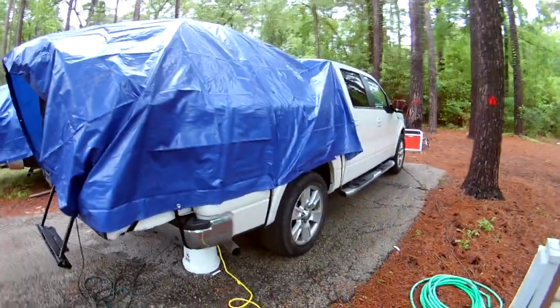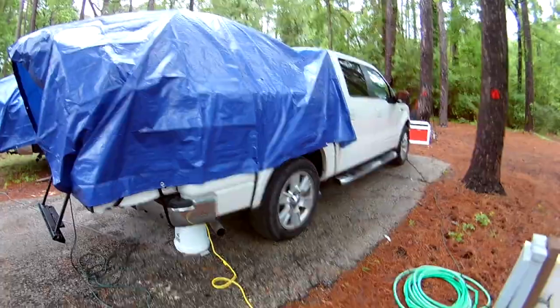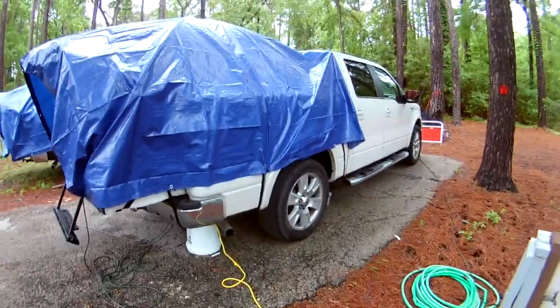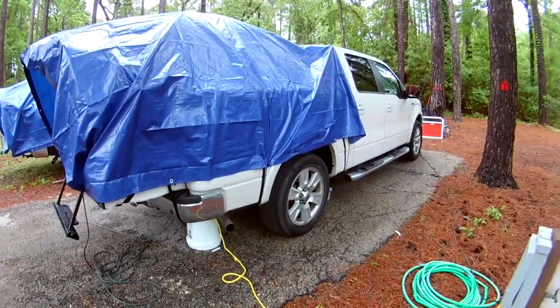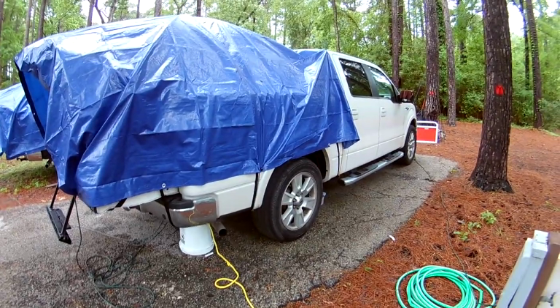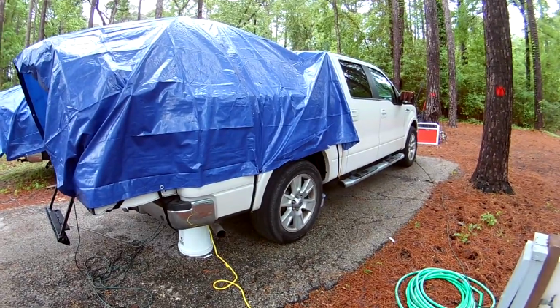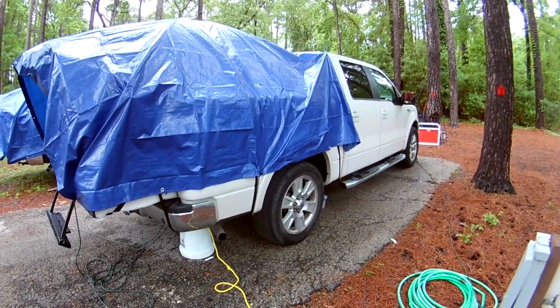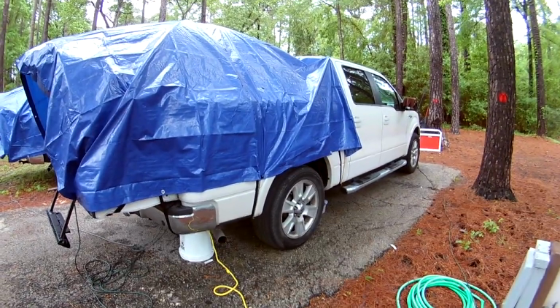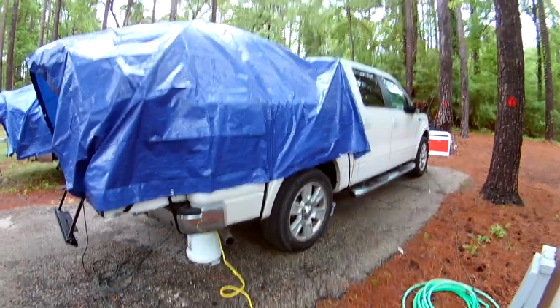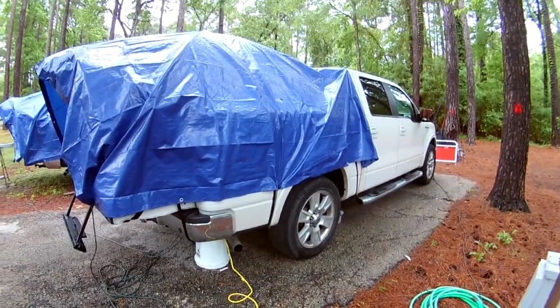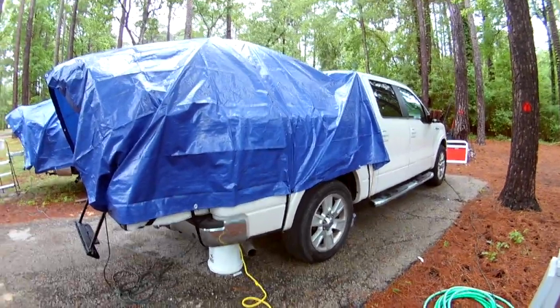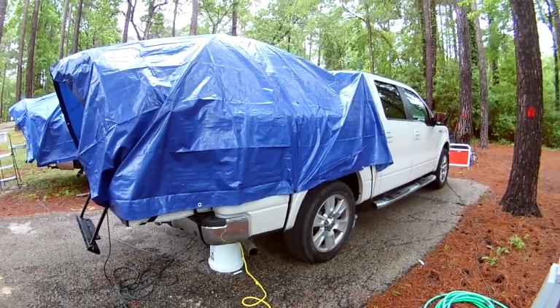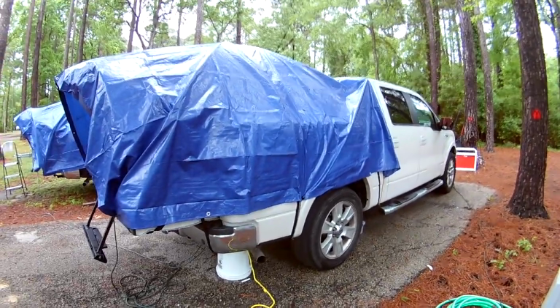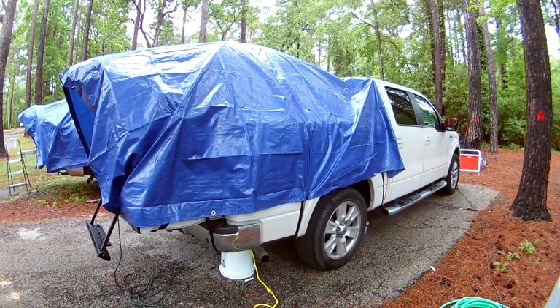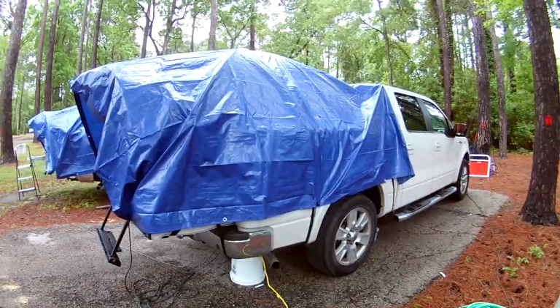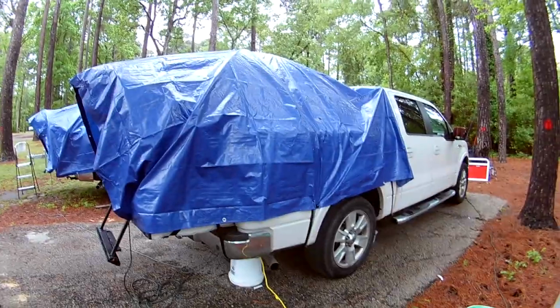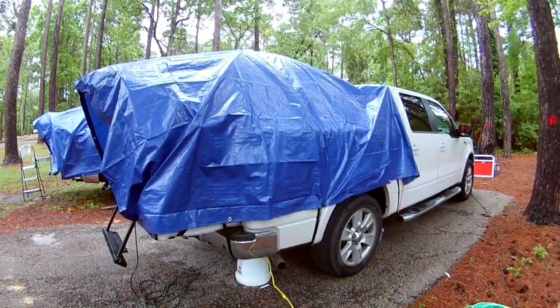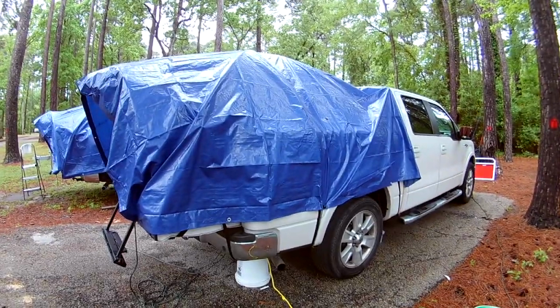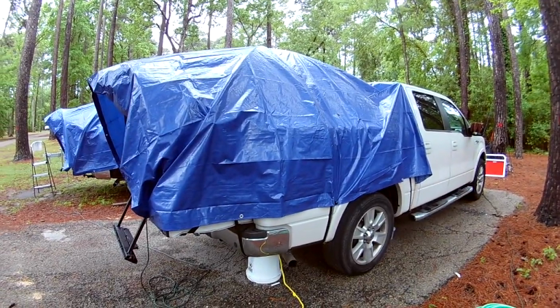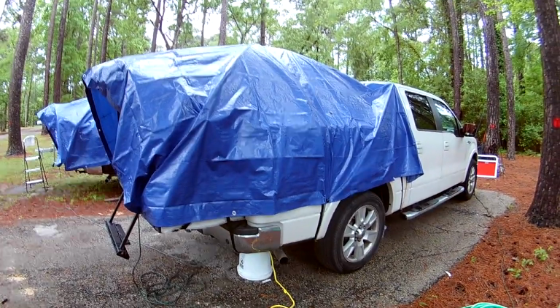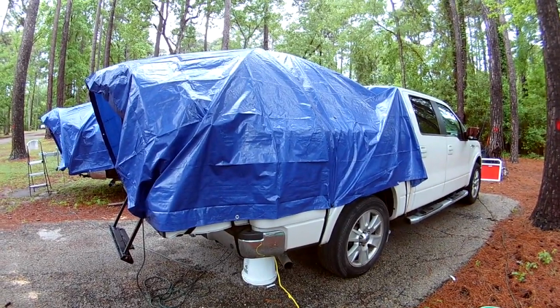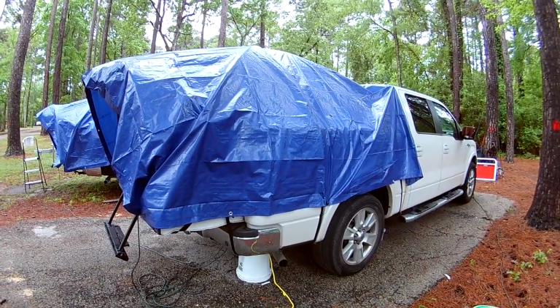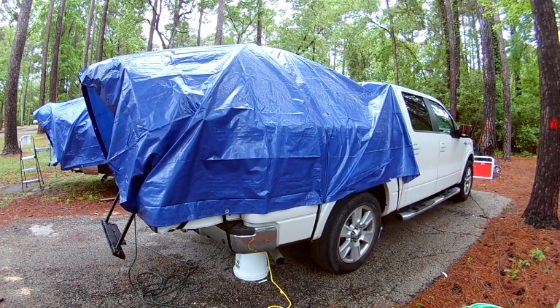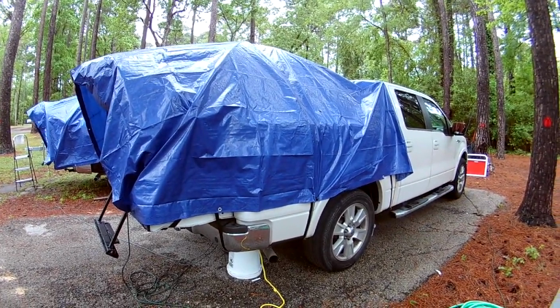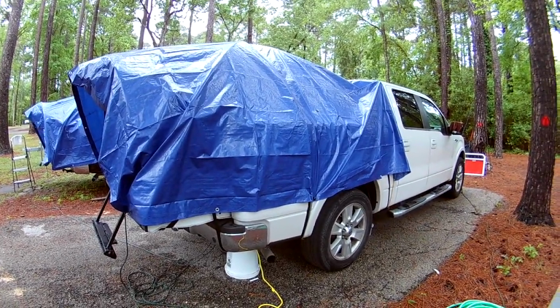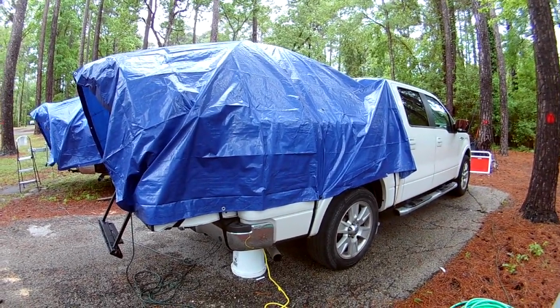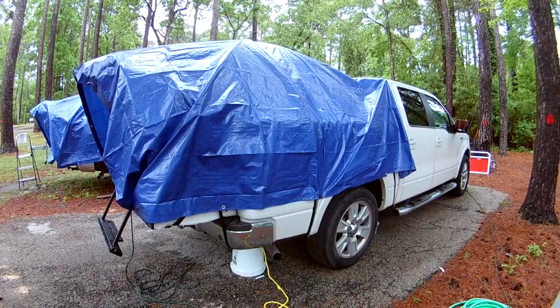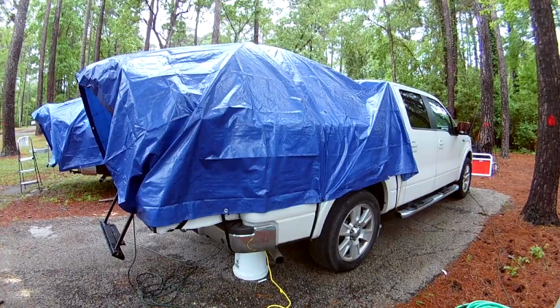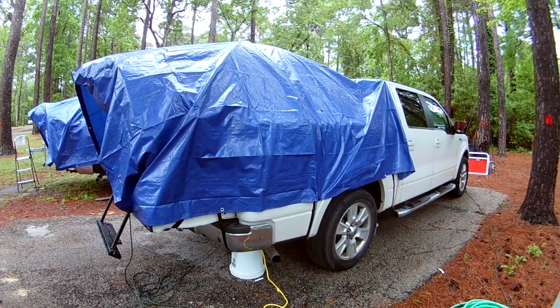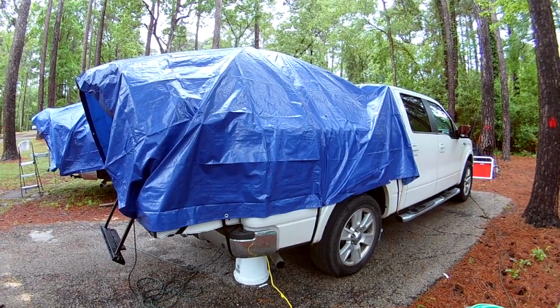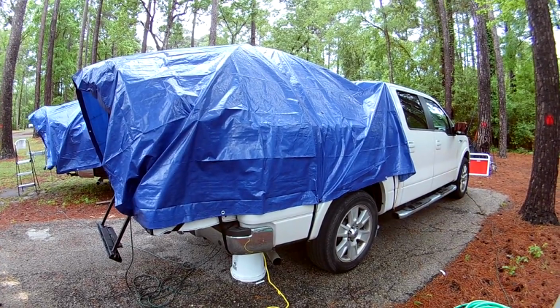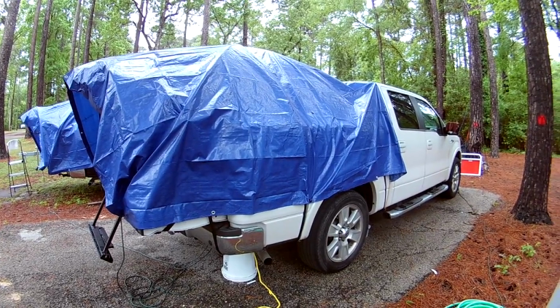Anyway, that's what it looks like. It worked out well — looks like we're the Beverly Hillbillies, but I'll take function over style in this case.